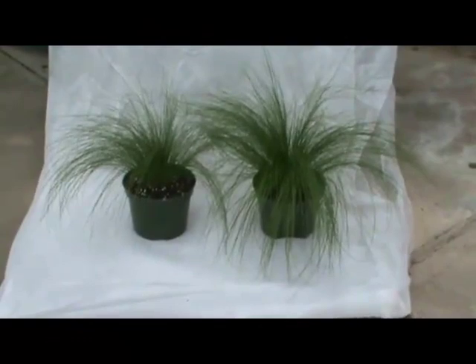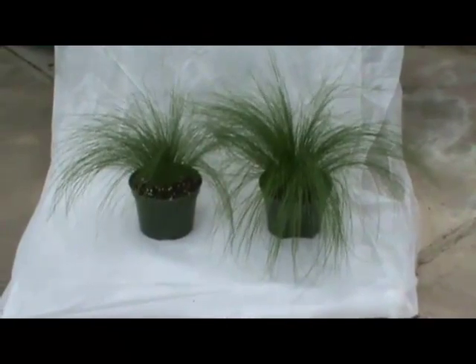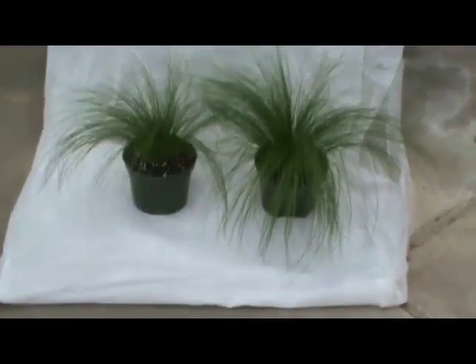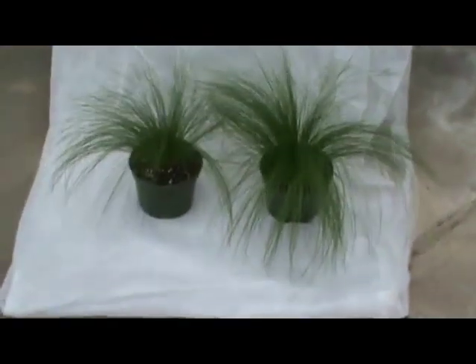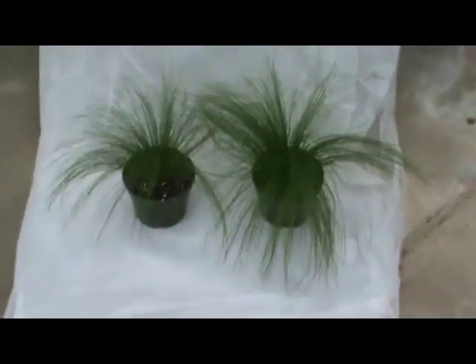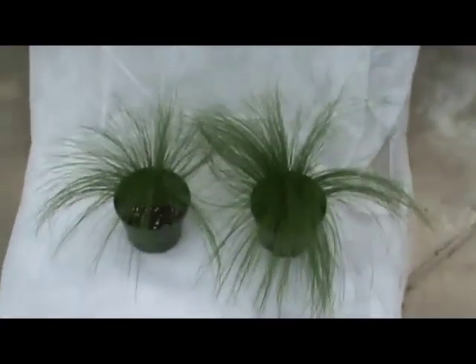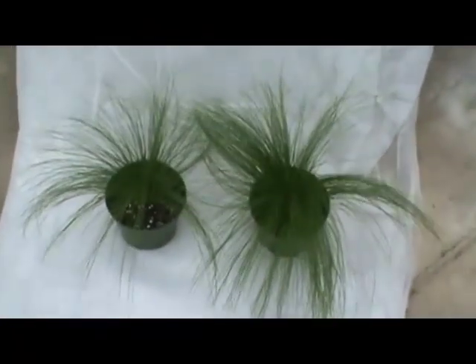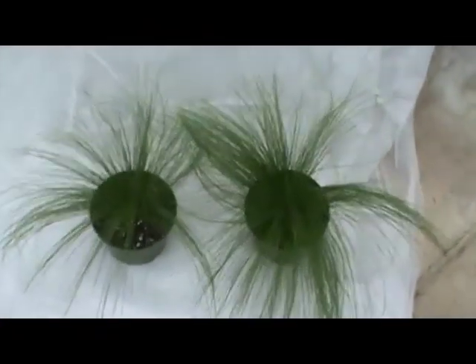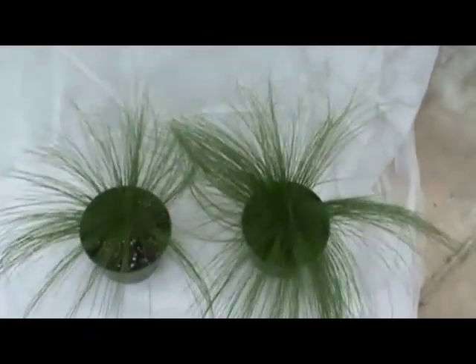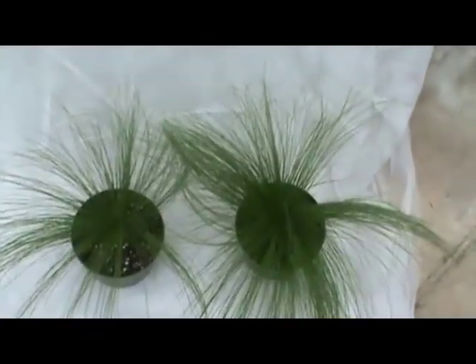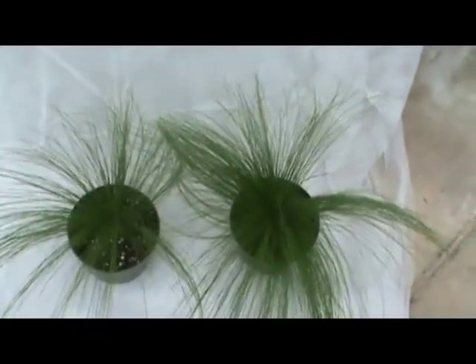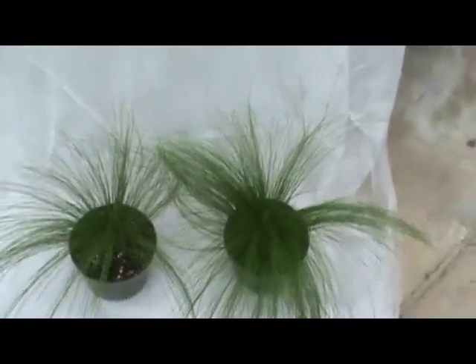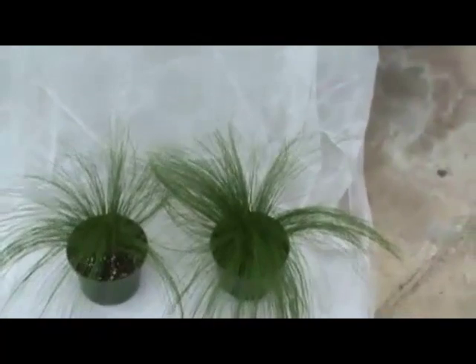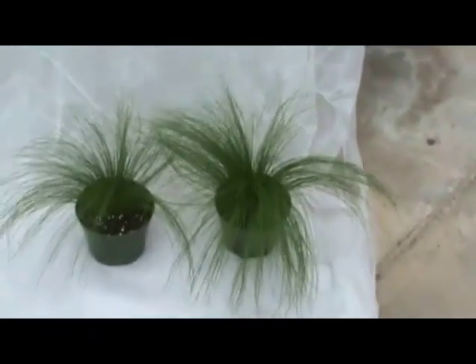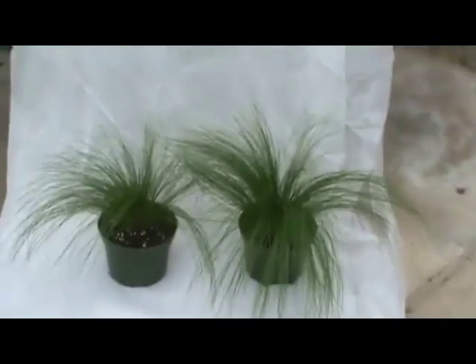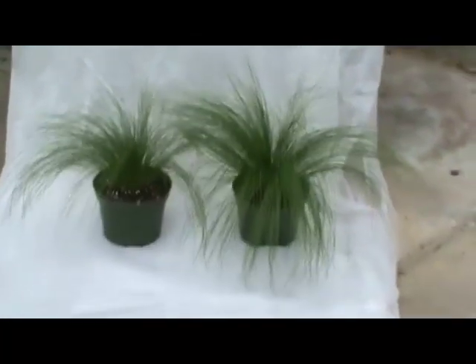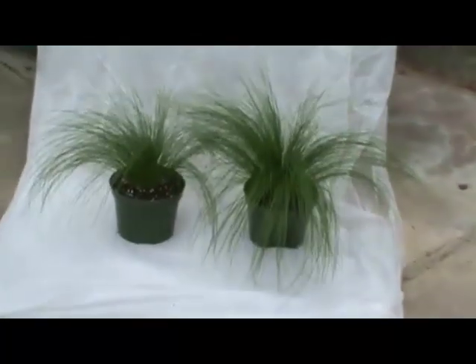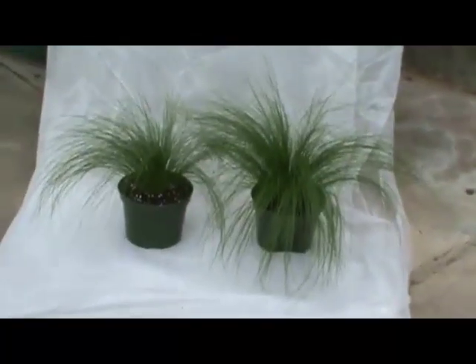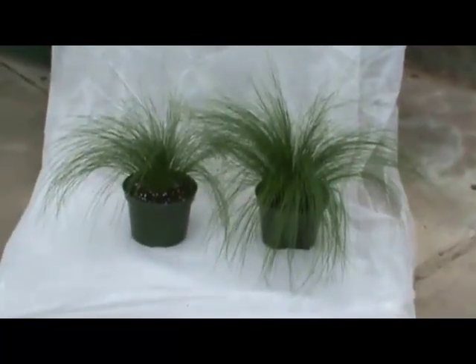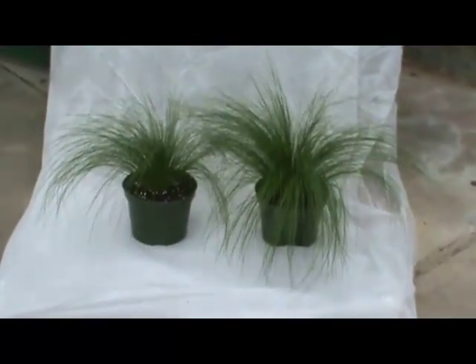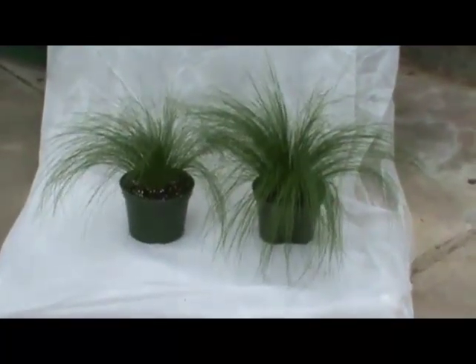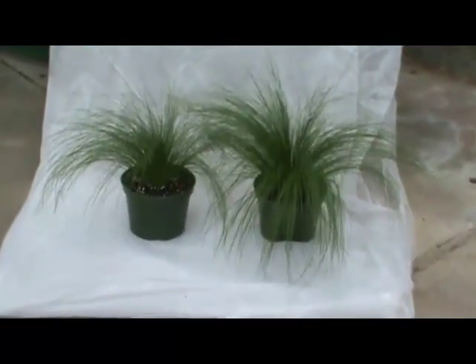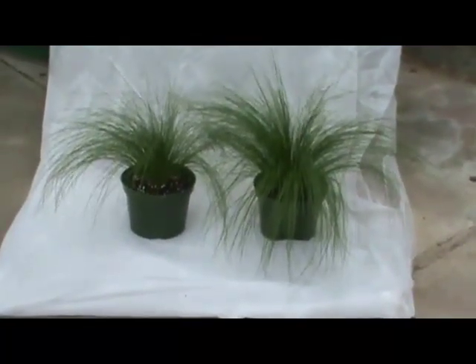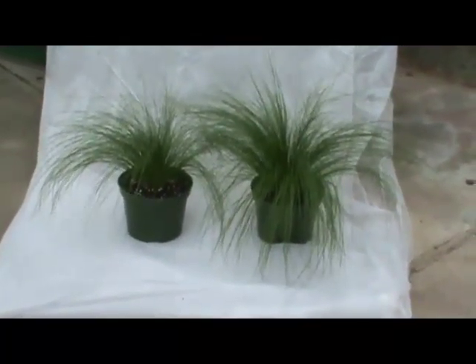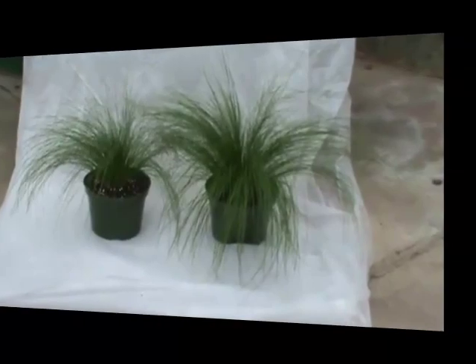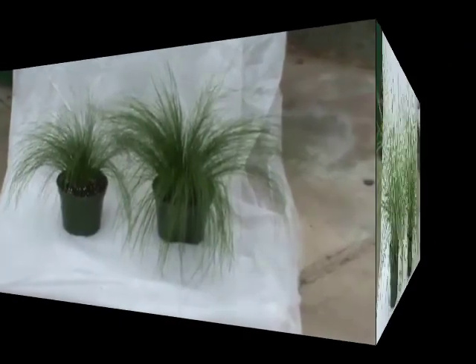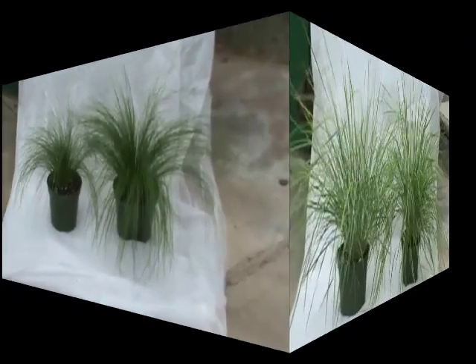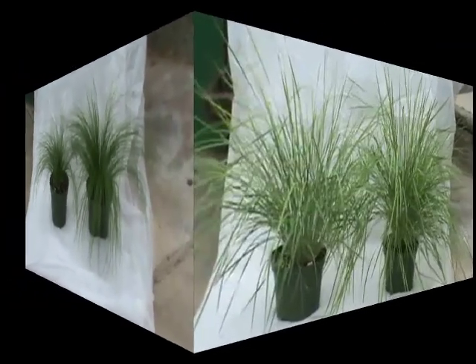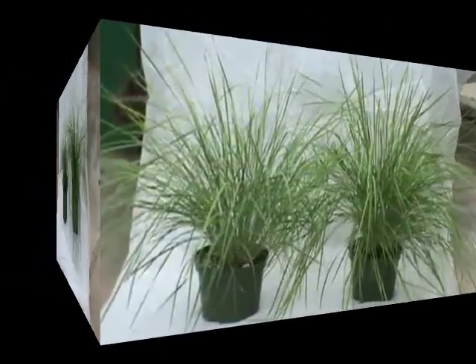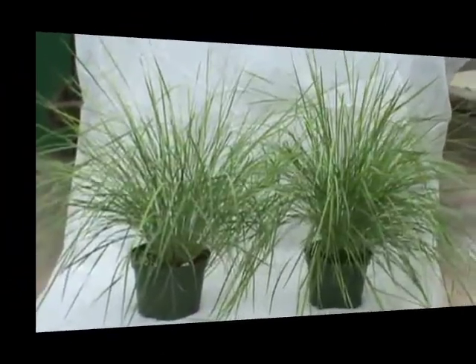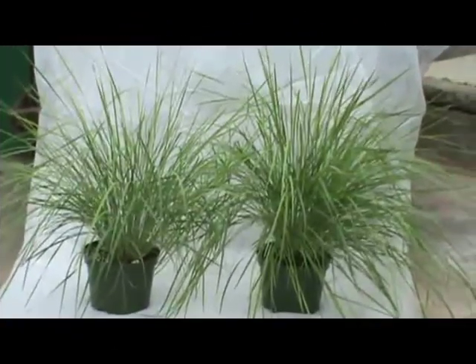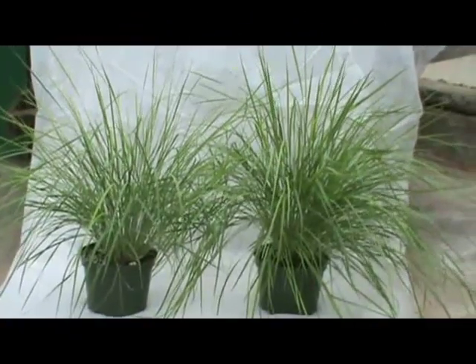Here they are side by side. The one on the left was with students deciding when the plants should be watered, coming in once a day and checking on the plants. The one on the right is watered with the tensiometer's automated irrigation system. Same thing here.